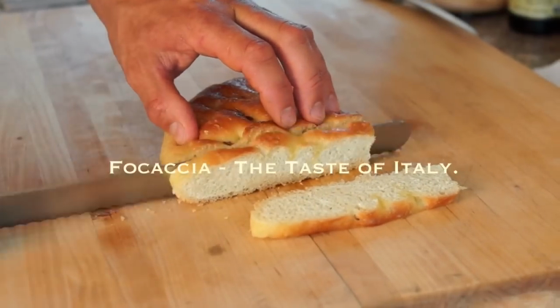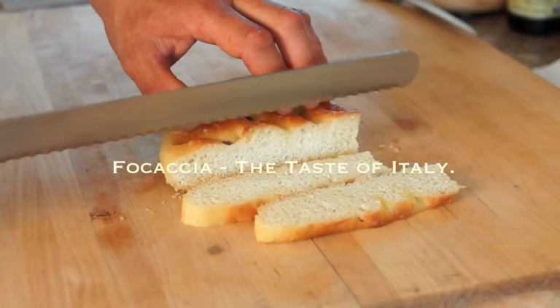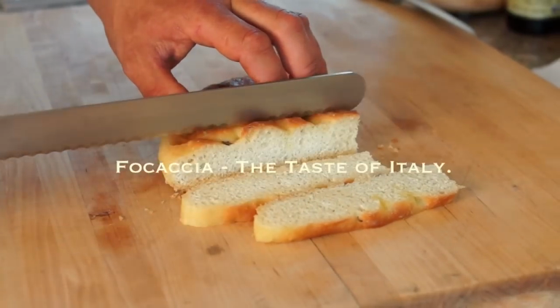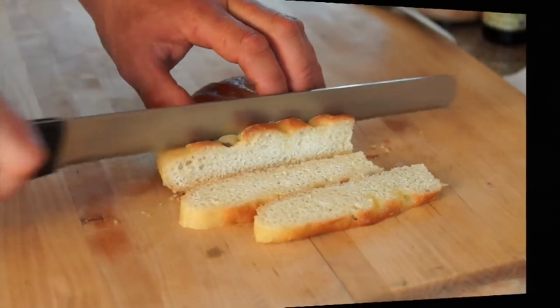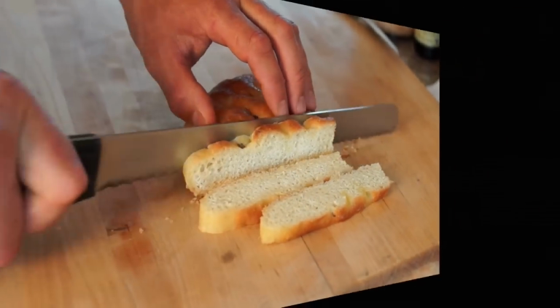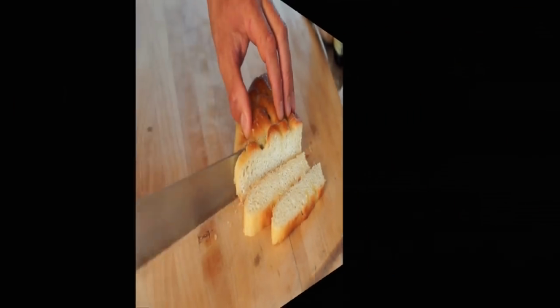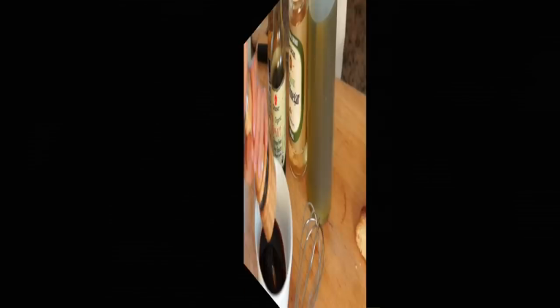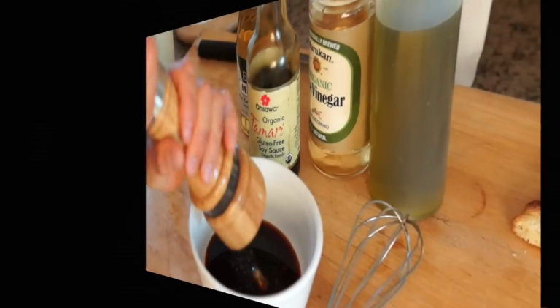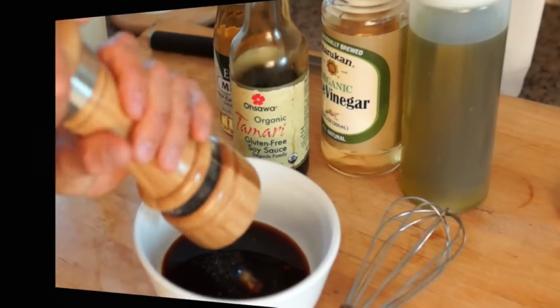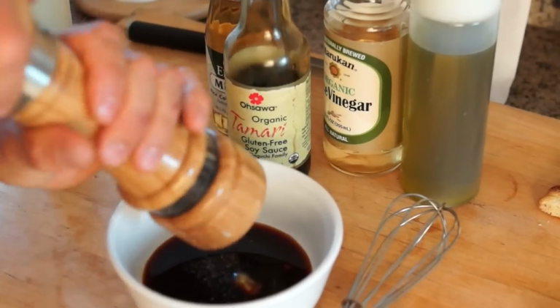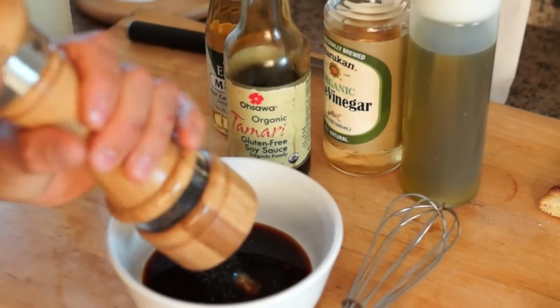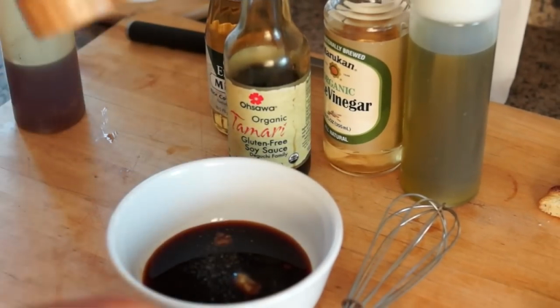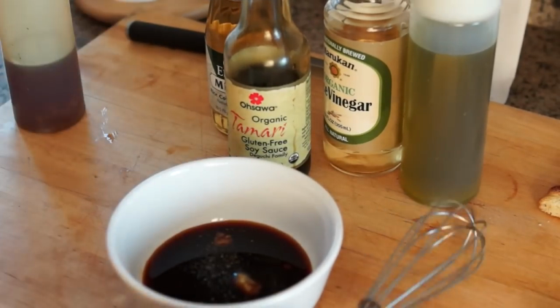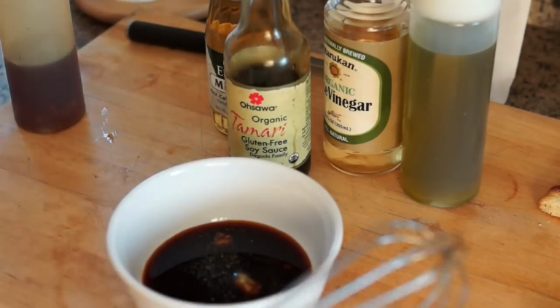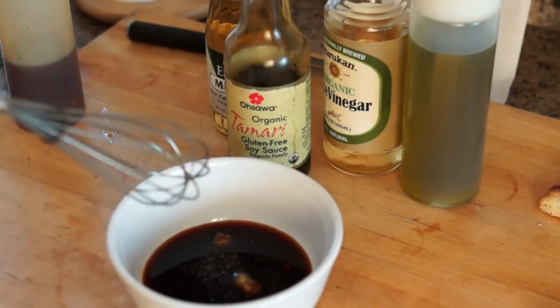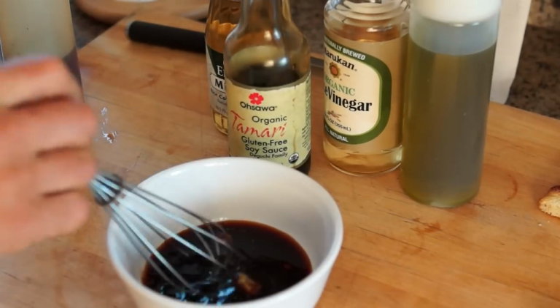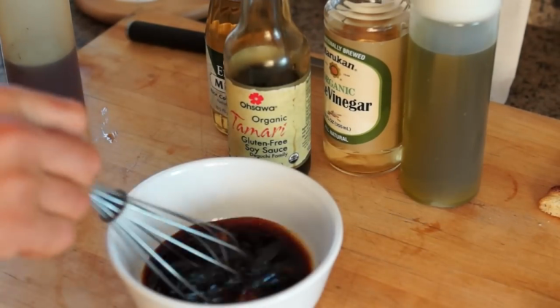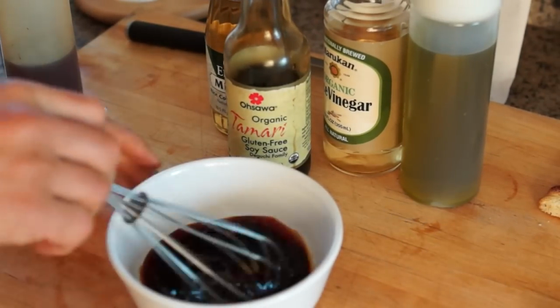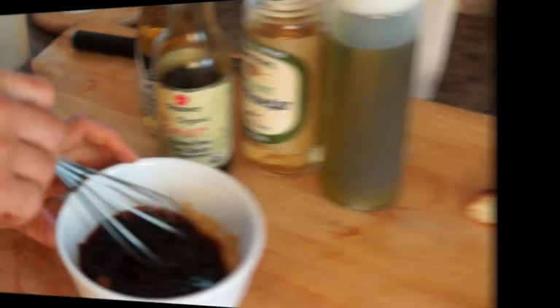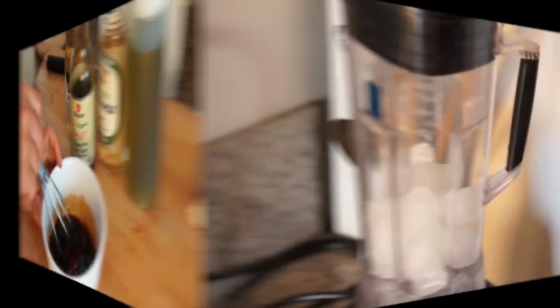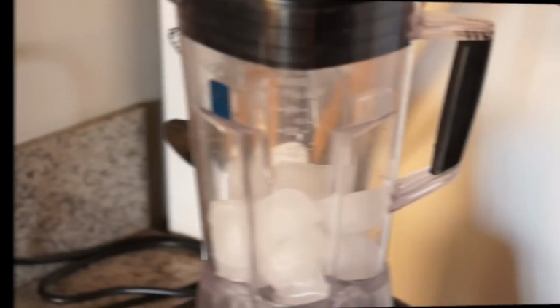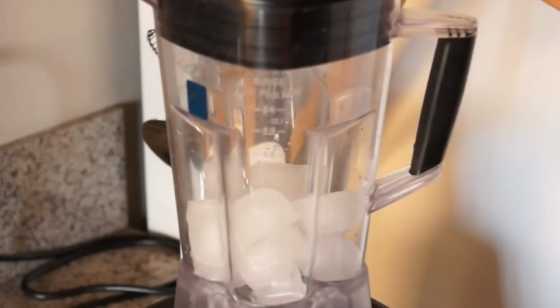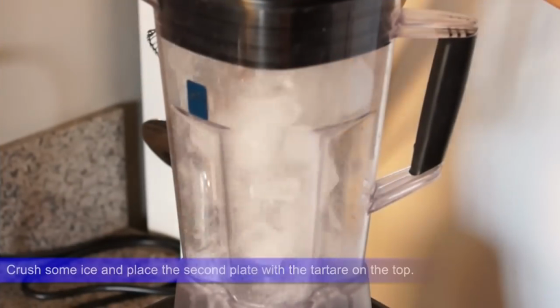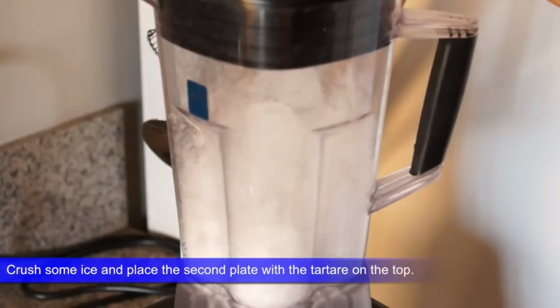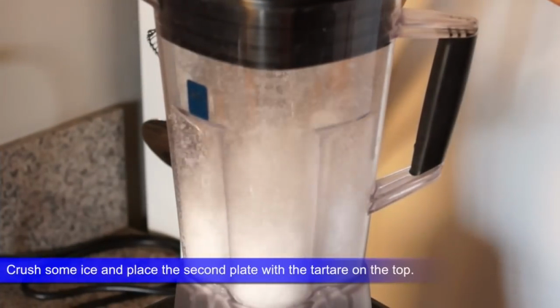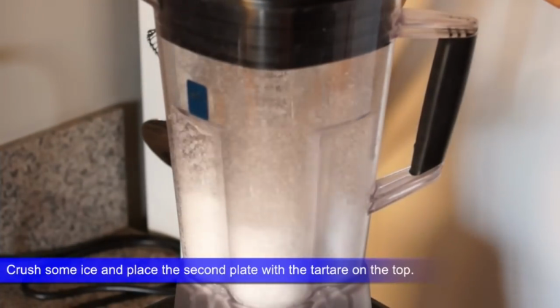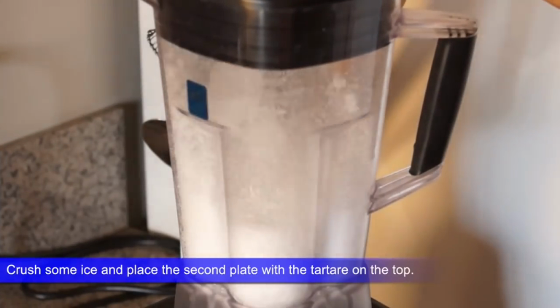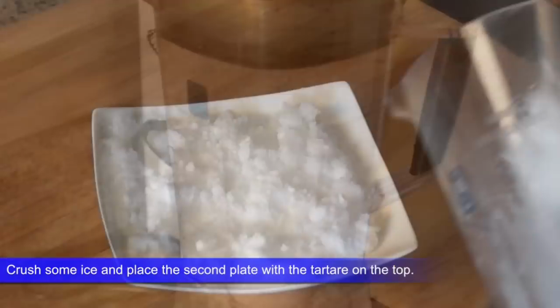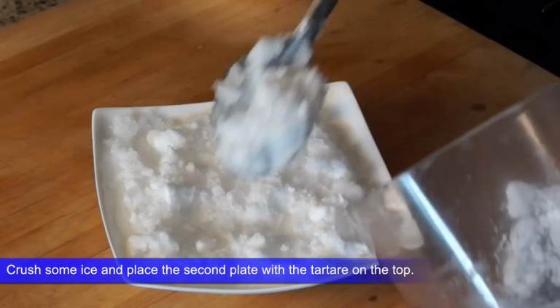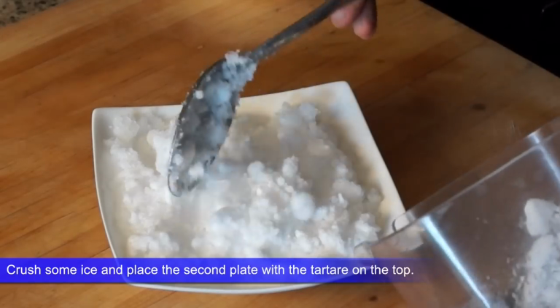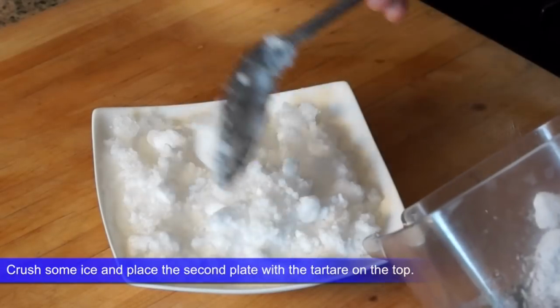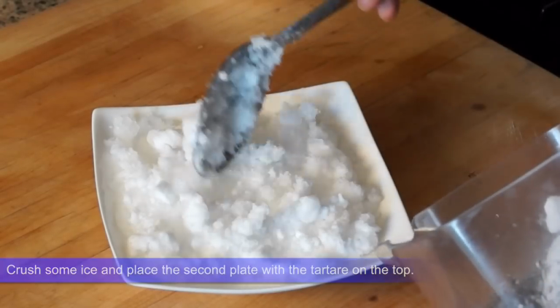To make the dressing, just combine the wasabi paste, the Osawa tamari, mirin and pepper.